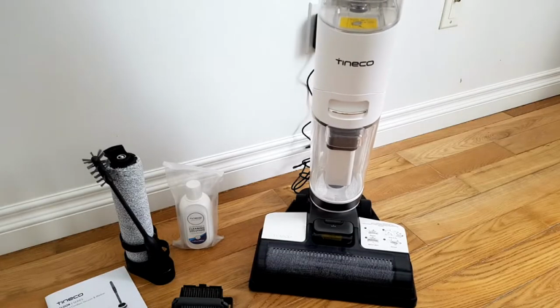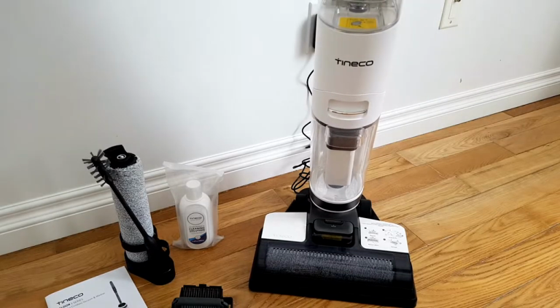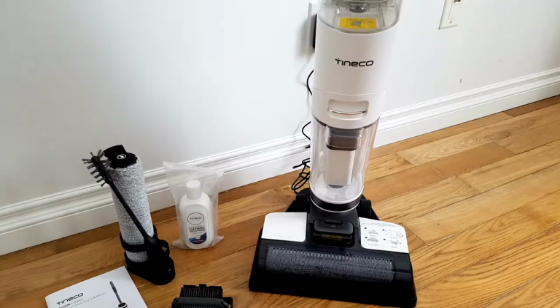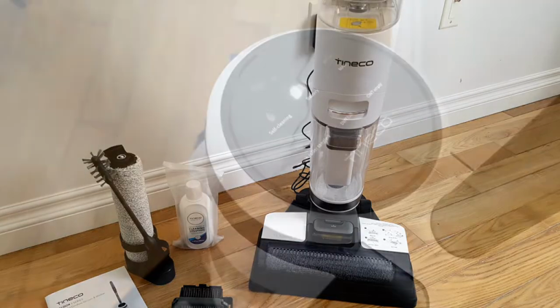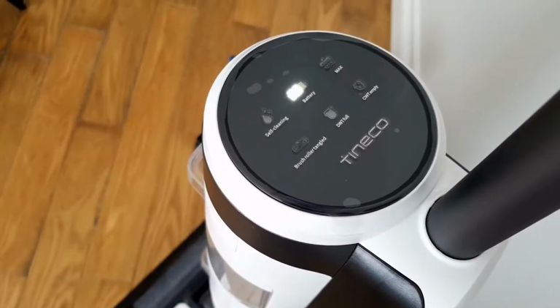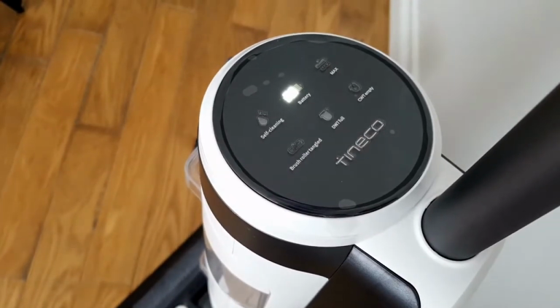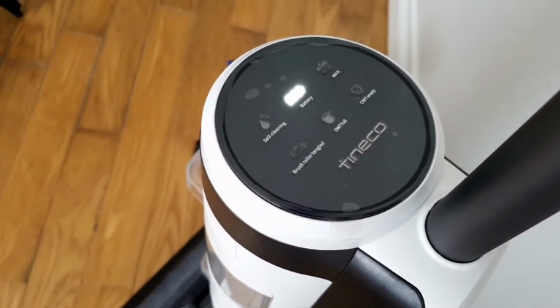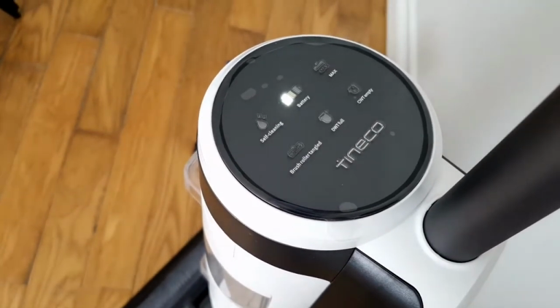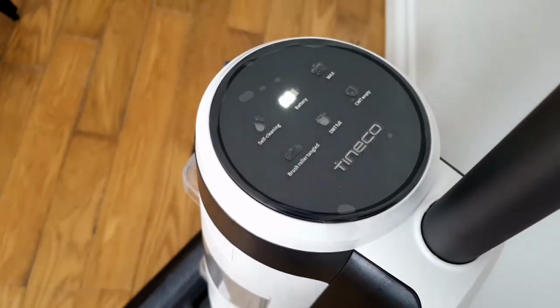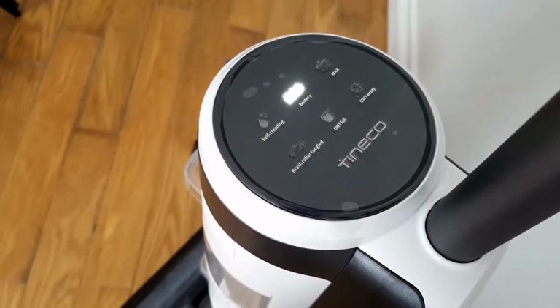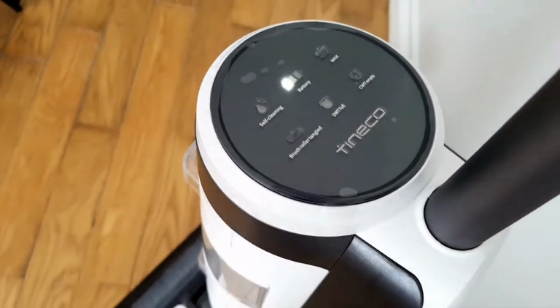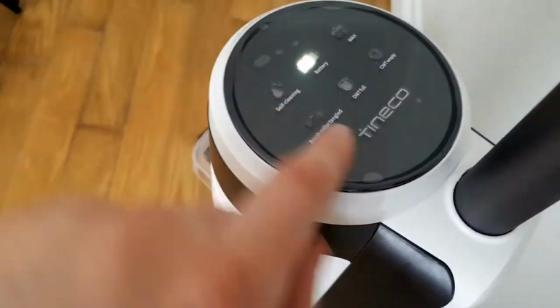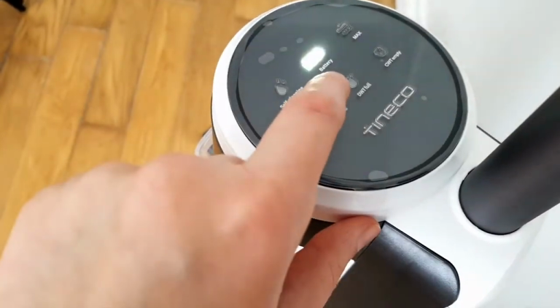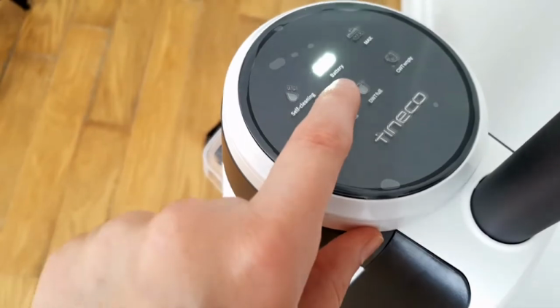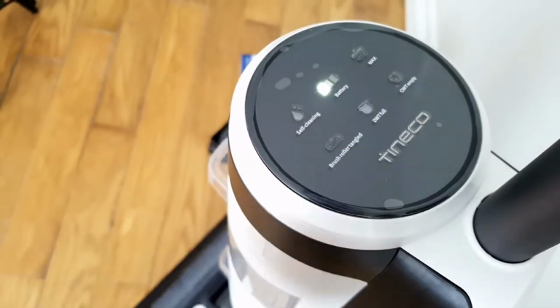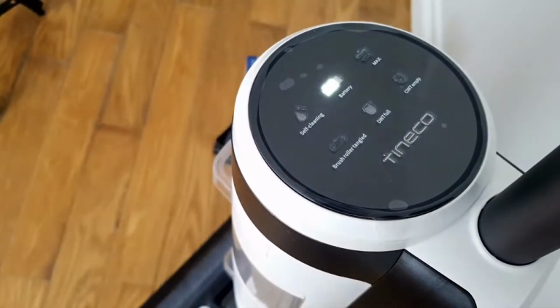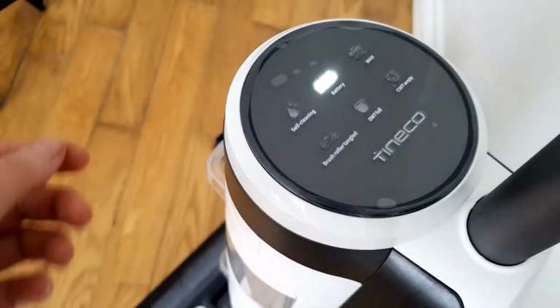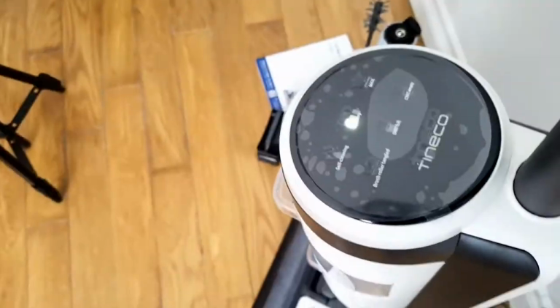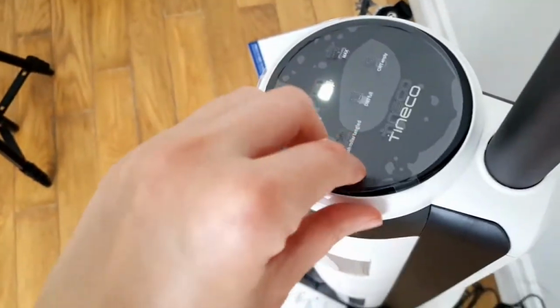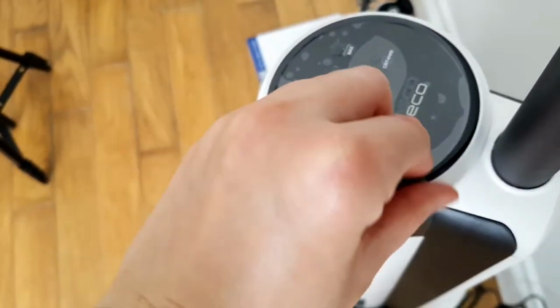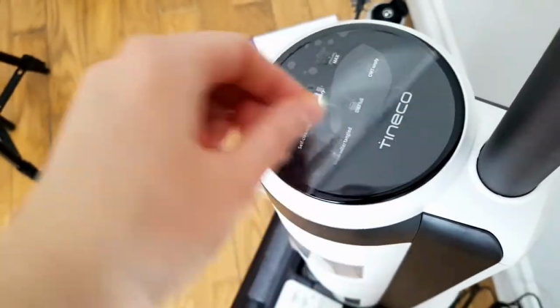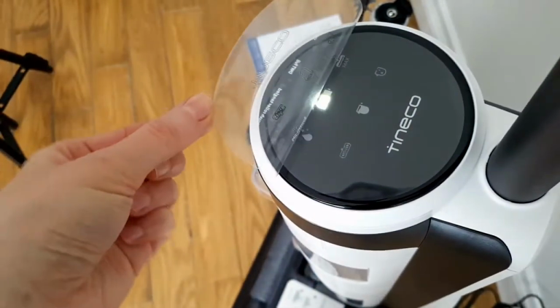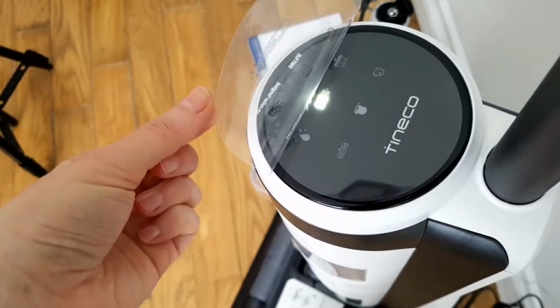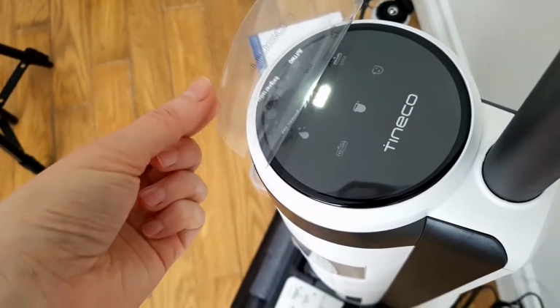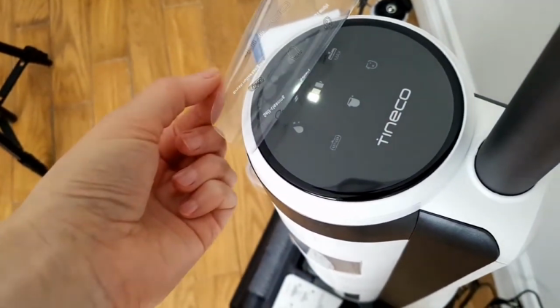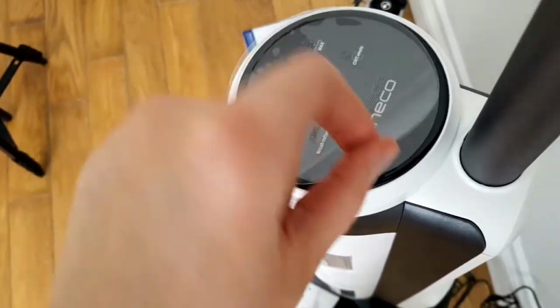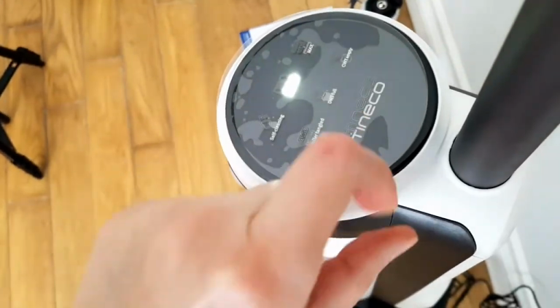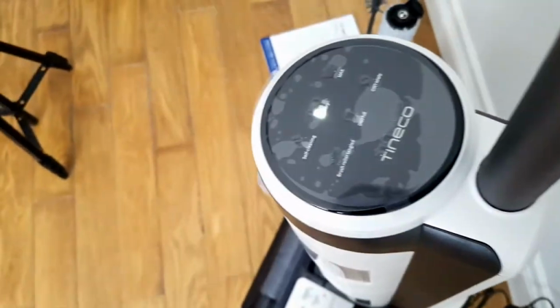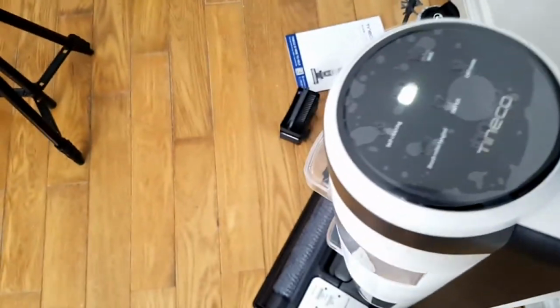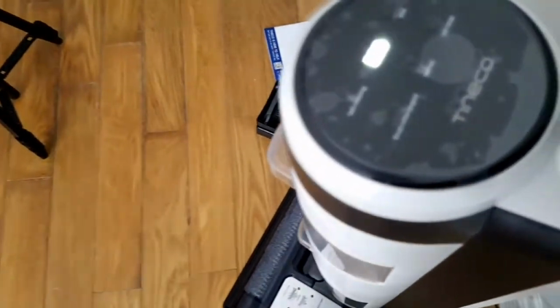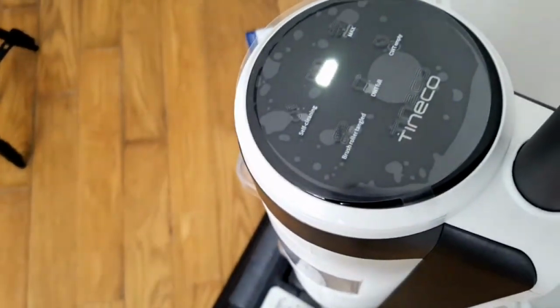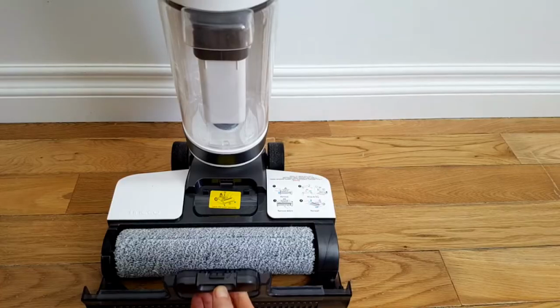To charge your Tinco, simply place it on top of the charging base and you will see the battery icon light up. Charge time is between 4 to 5 hours. I like to keep my screen protector on to see what each icon represents, but you can take it off if you like.